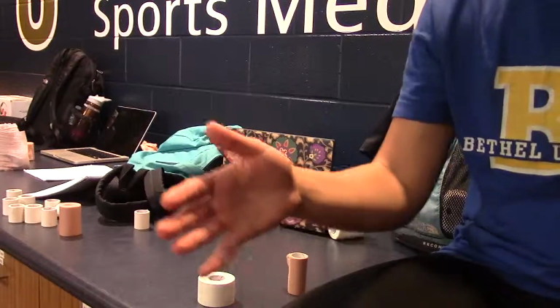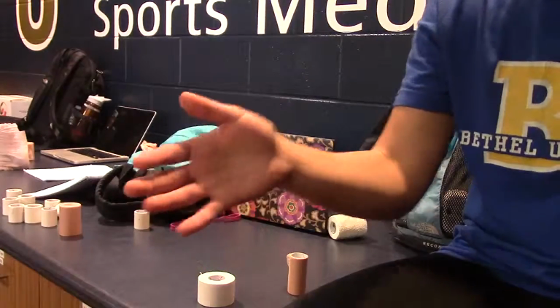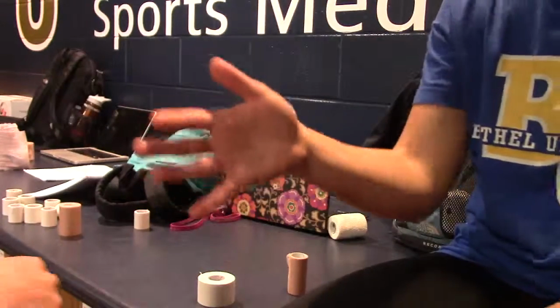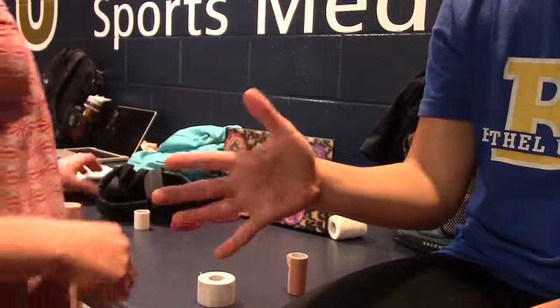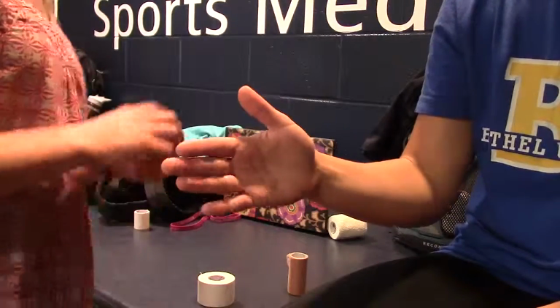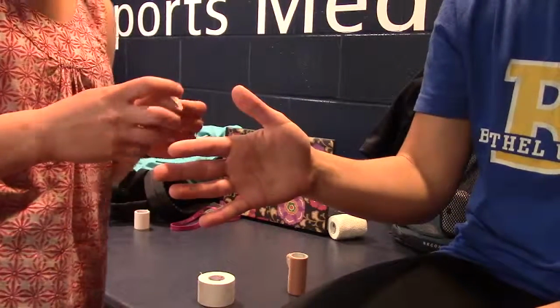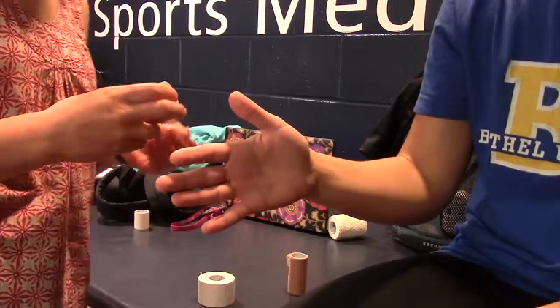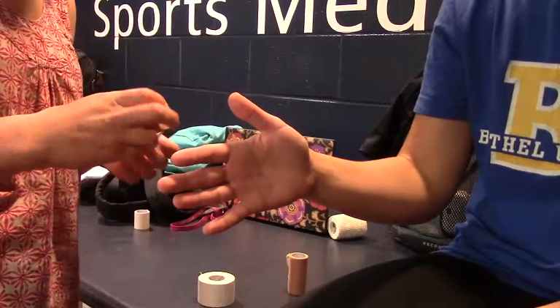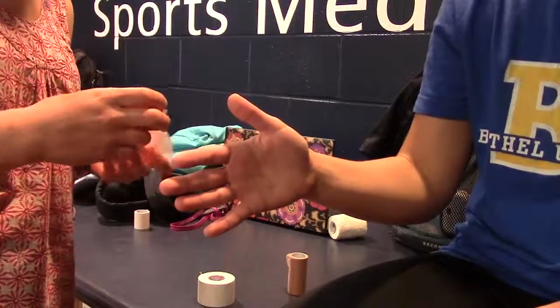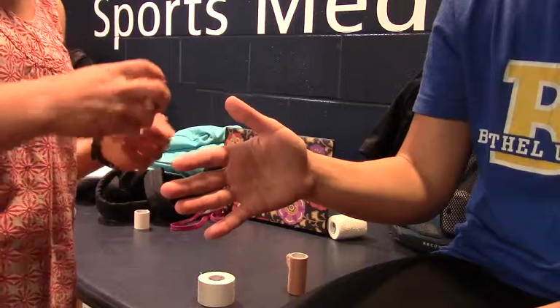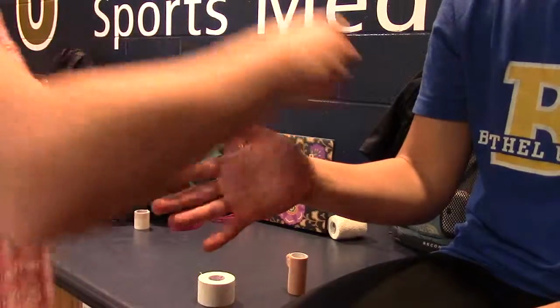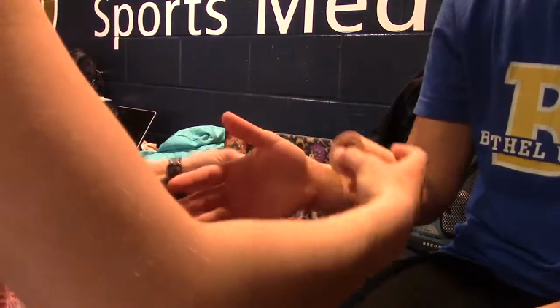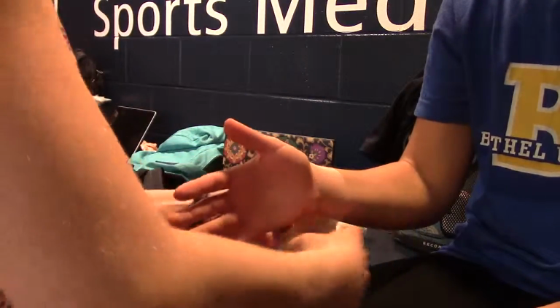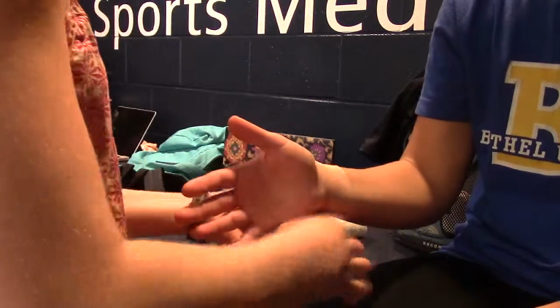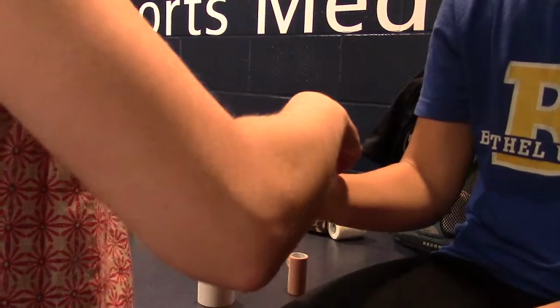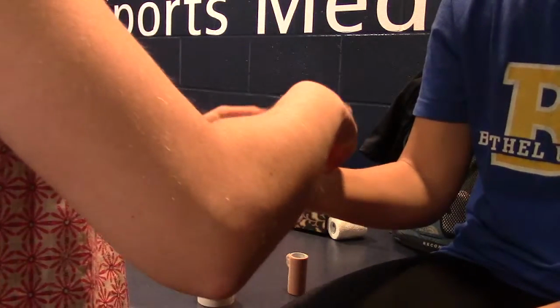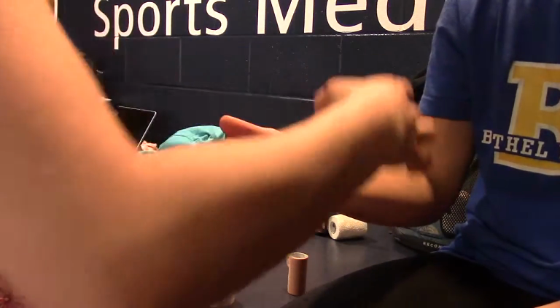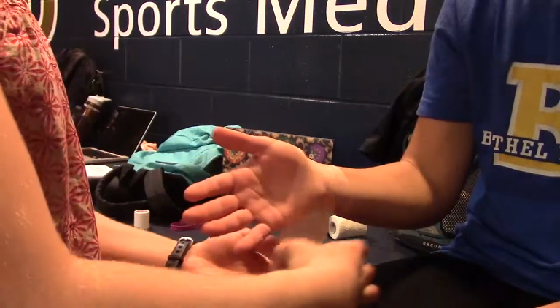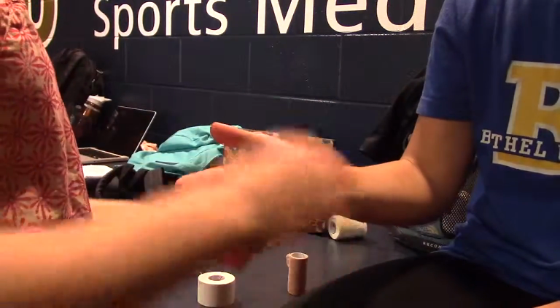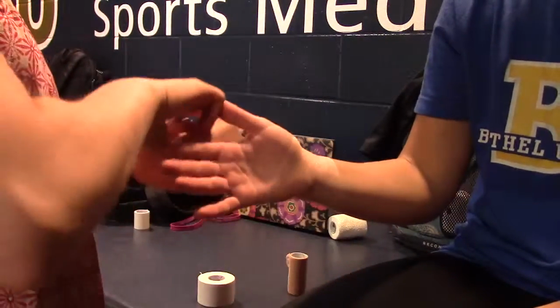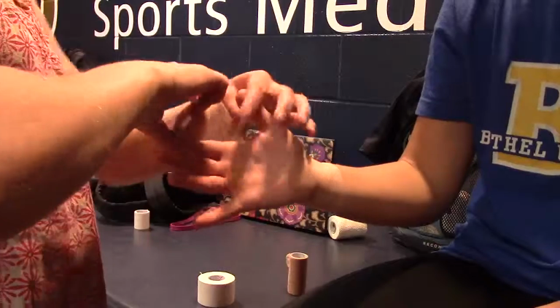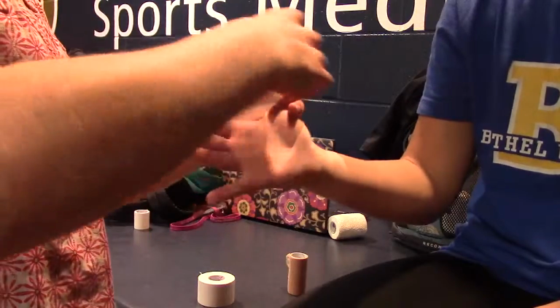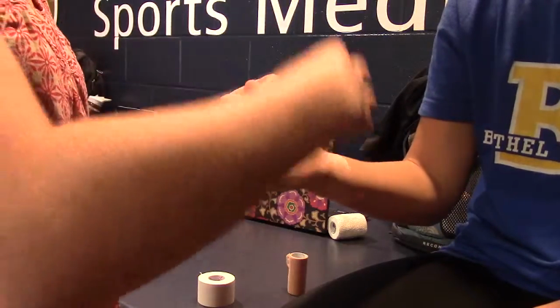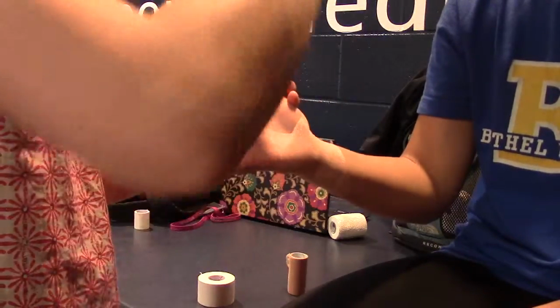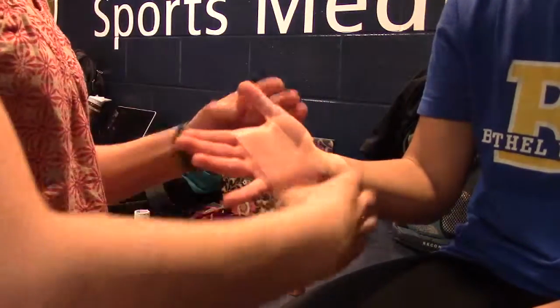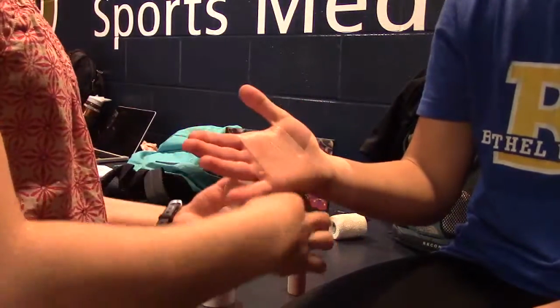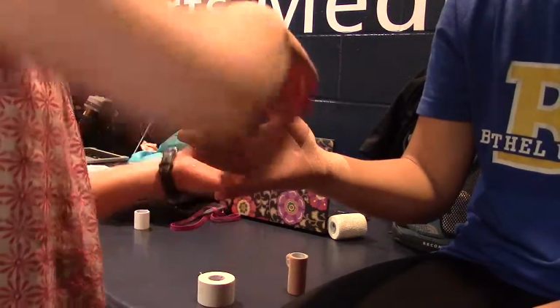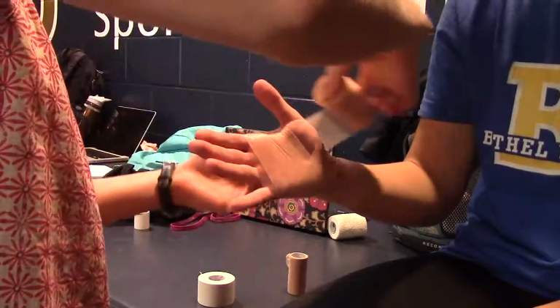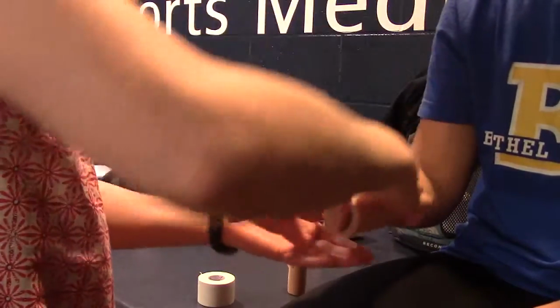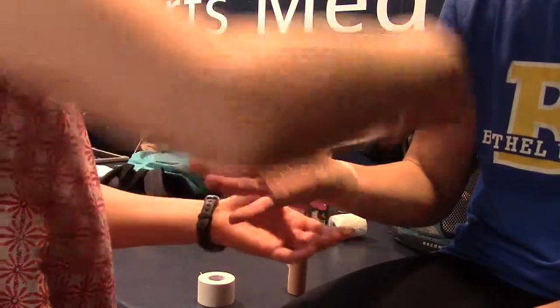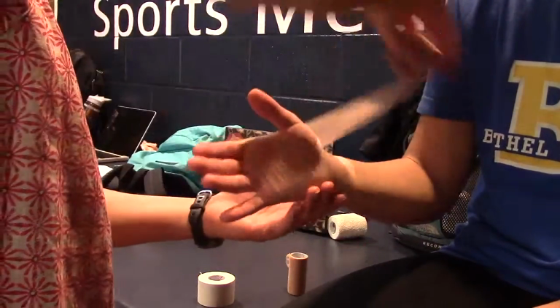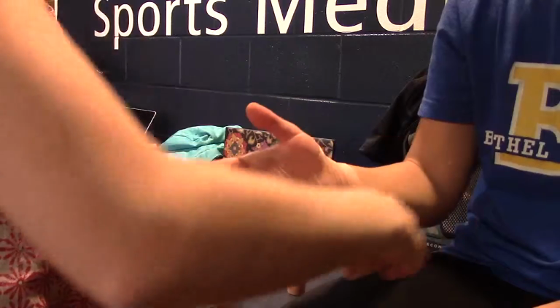I'm Shady Morse and I'm doing the wrist neutralization wrapping or taping, and I'll have her wrist in a neutral position to start.